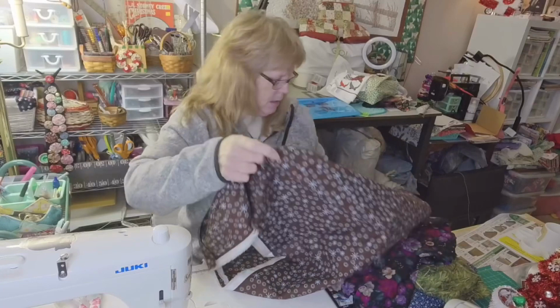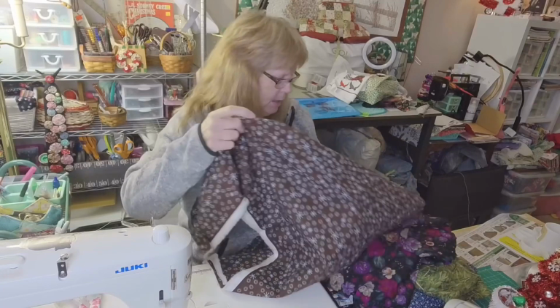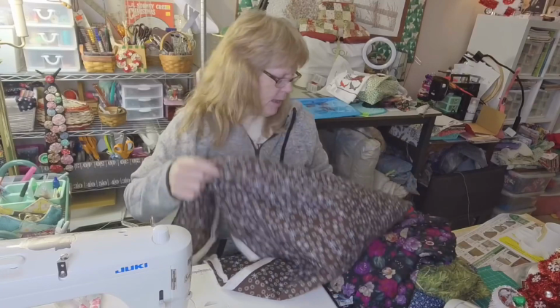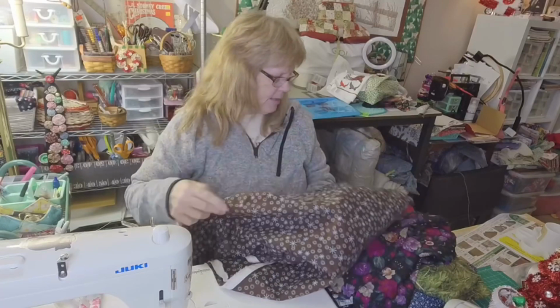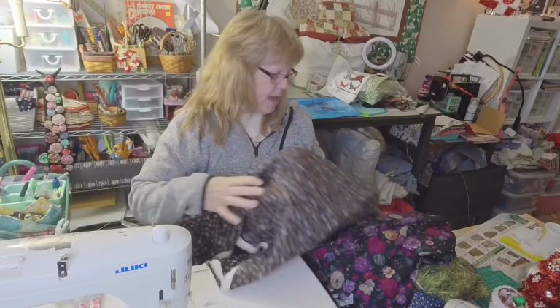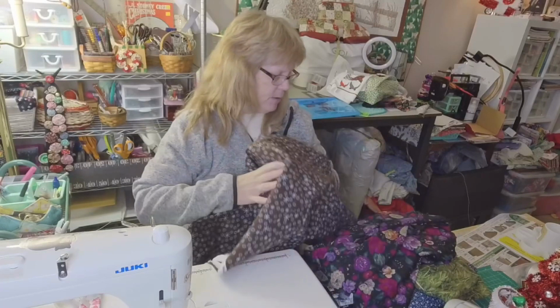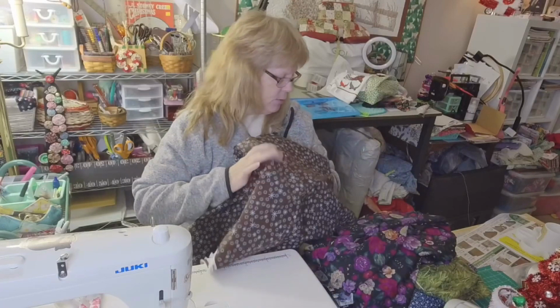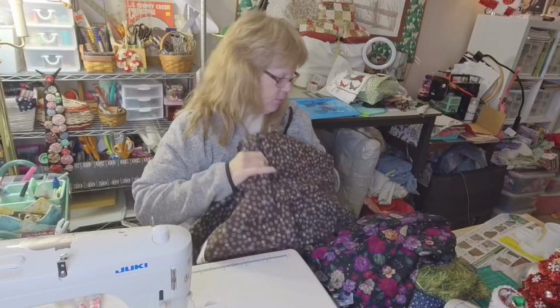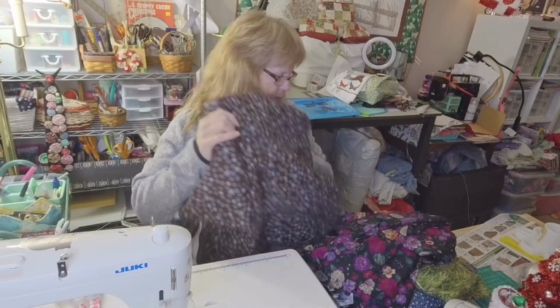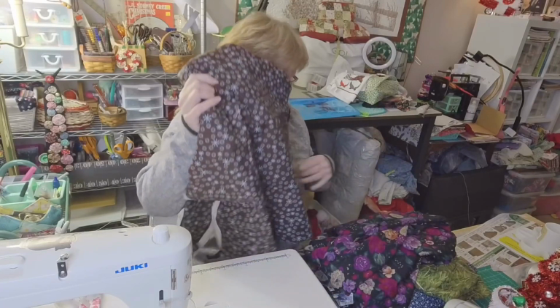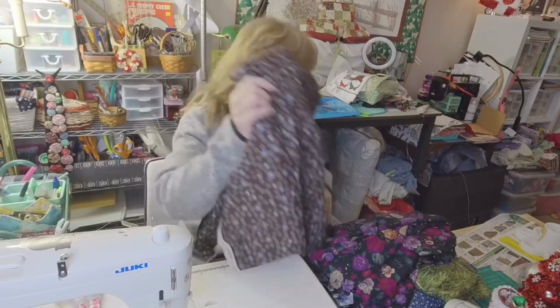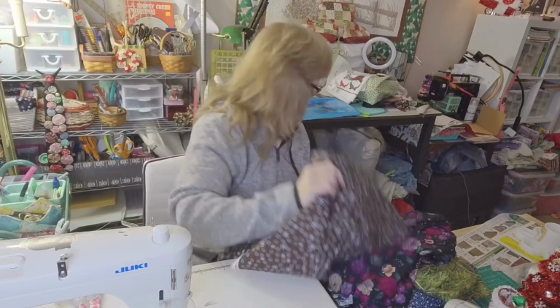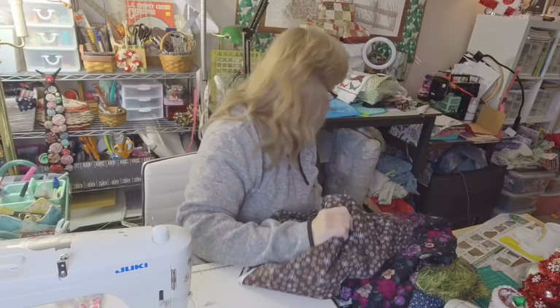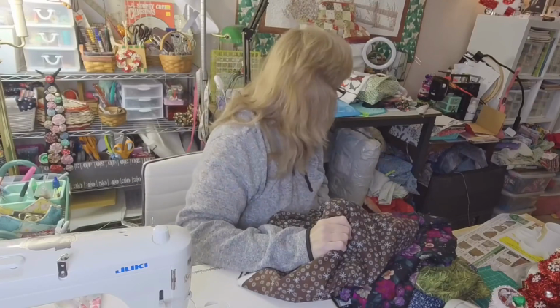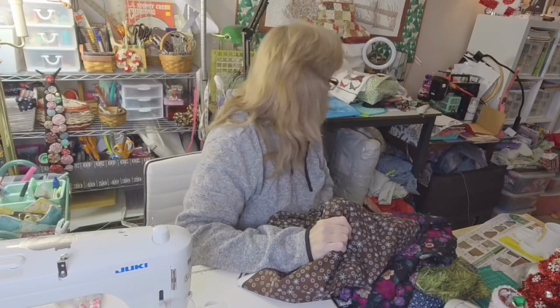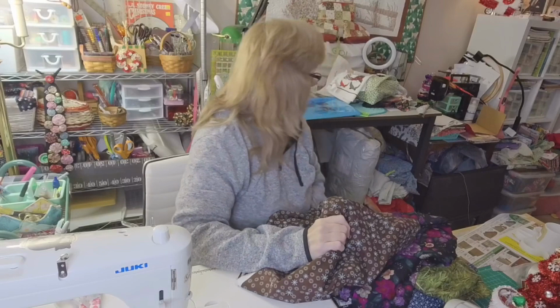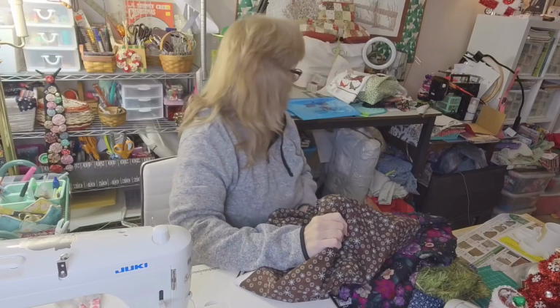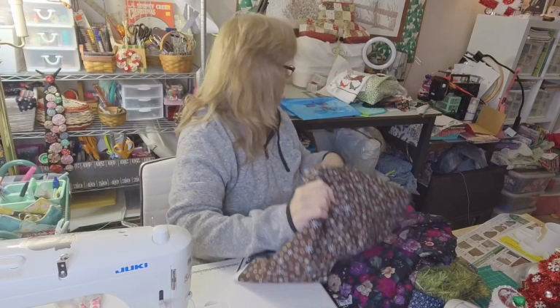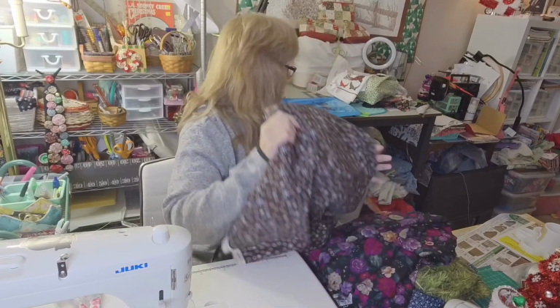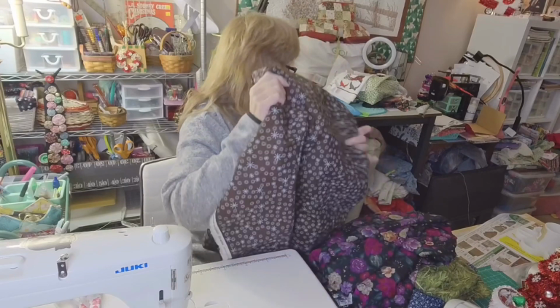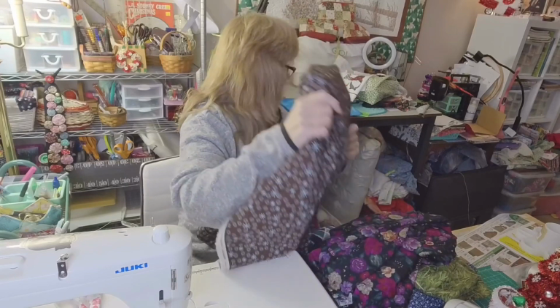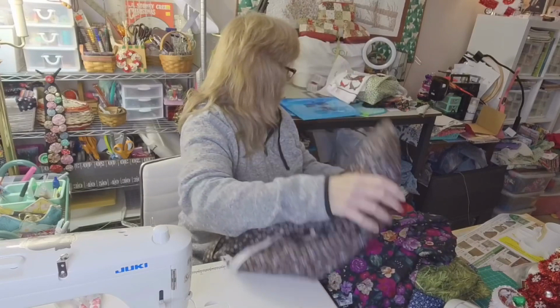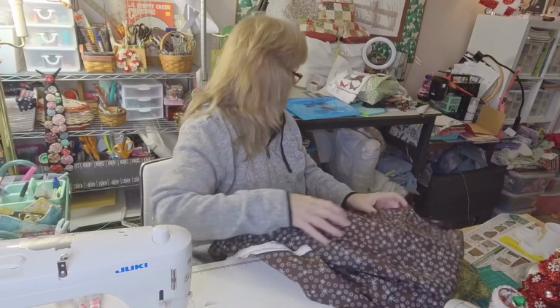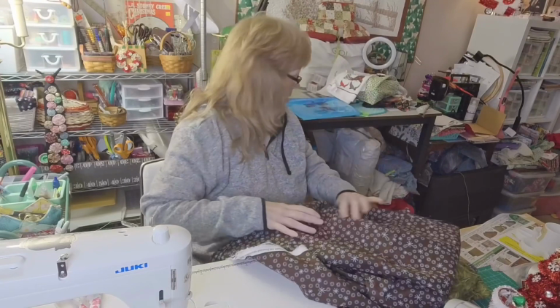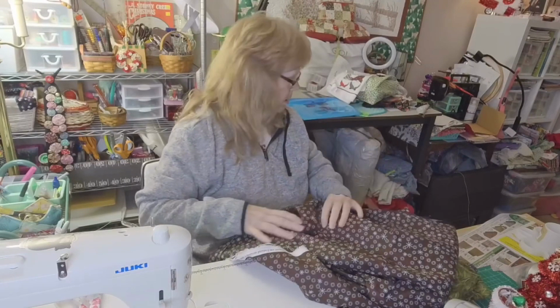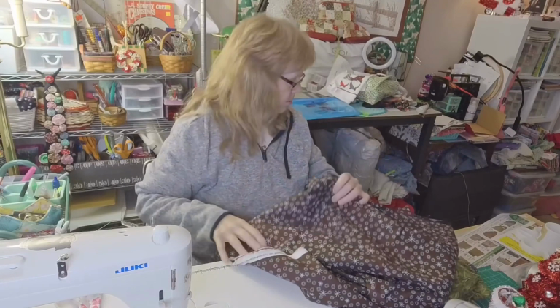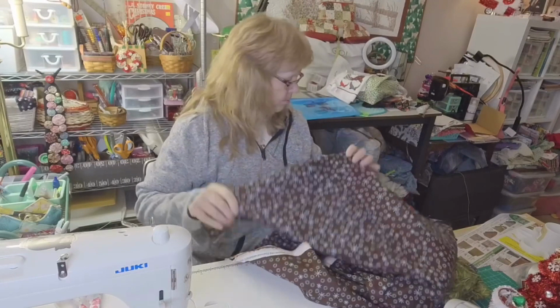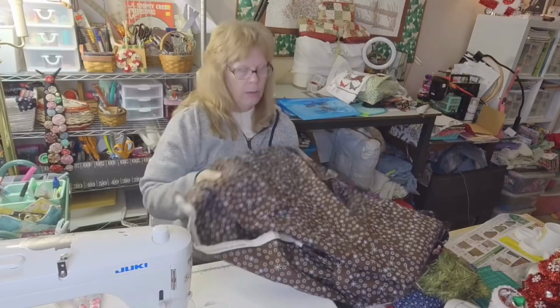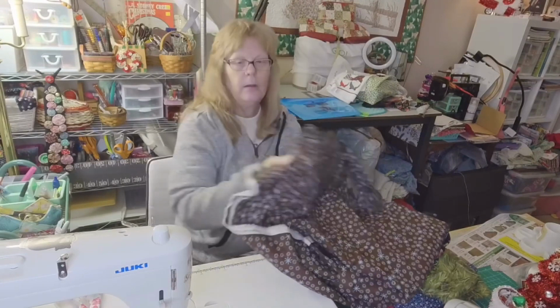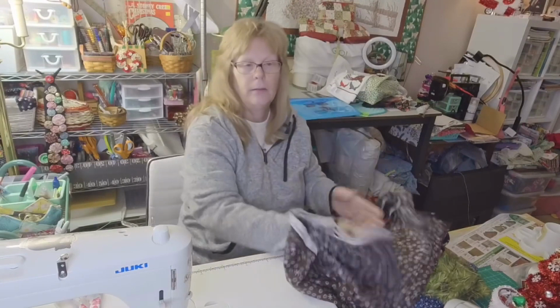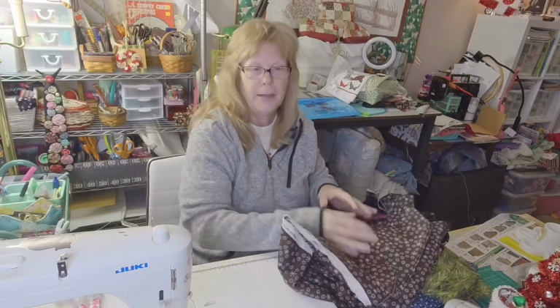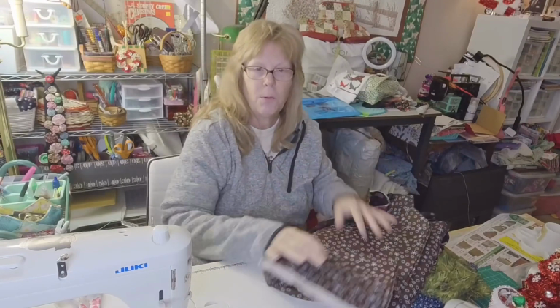So that's that for the thrift haul. I had other stuff but I already put it all away. Thanks for watching.